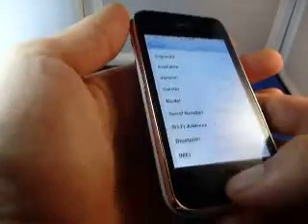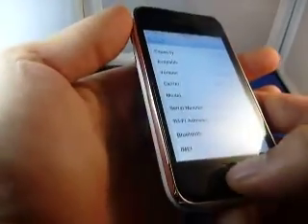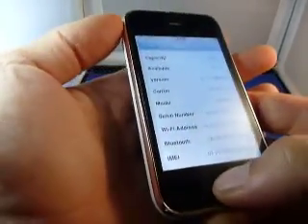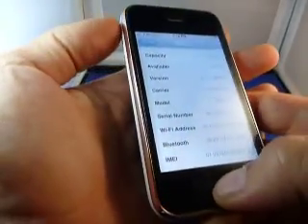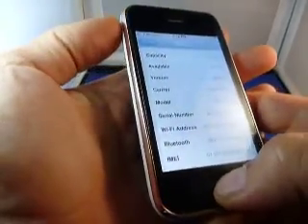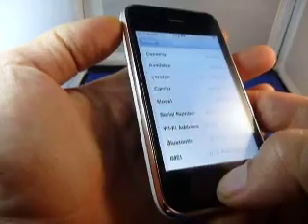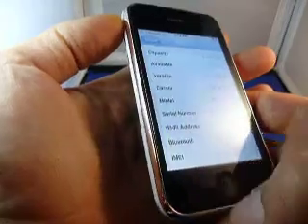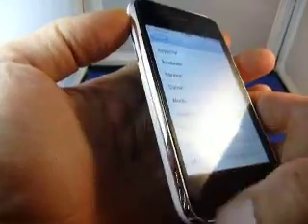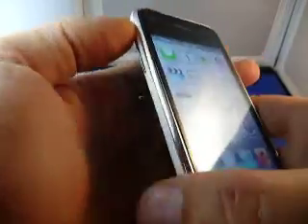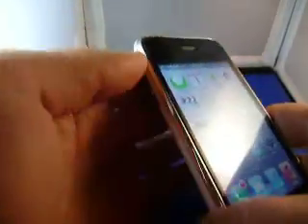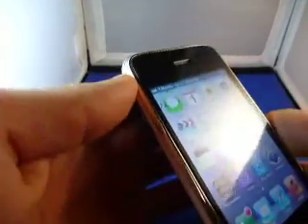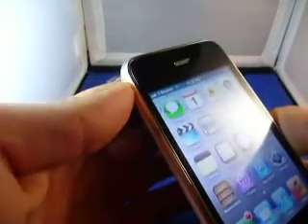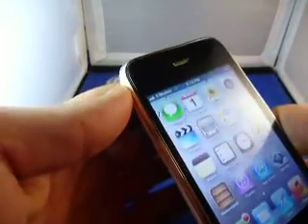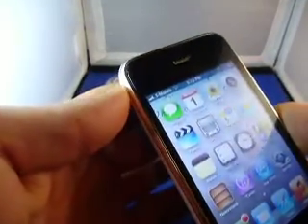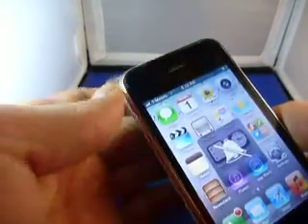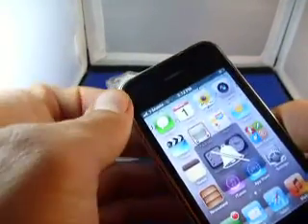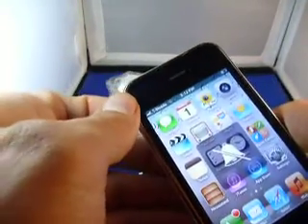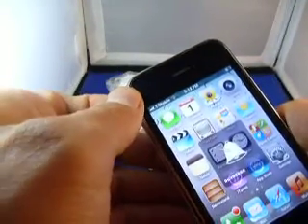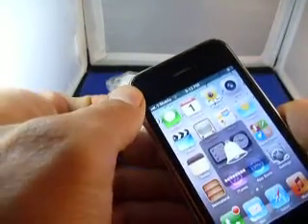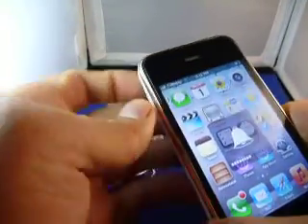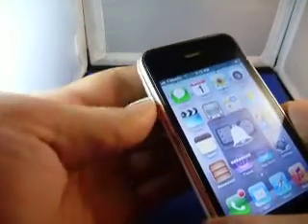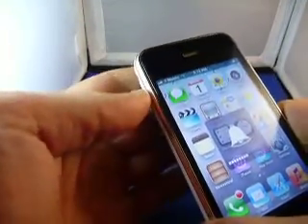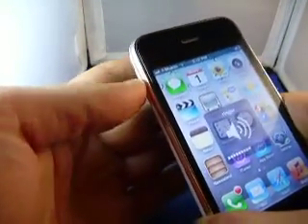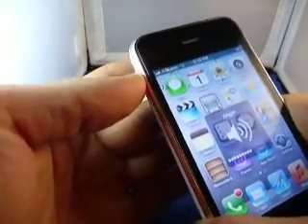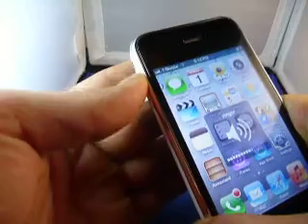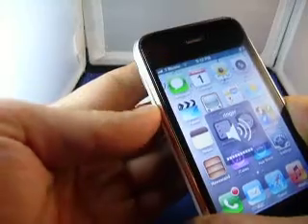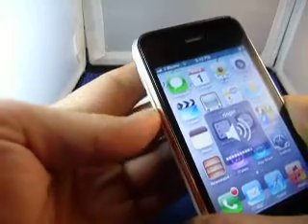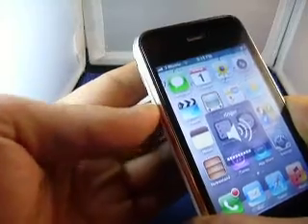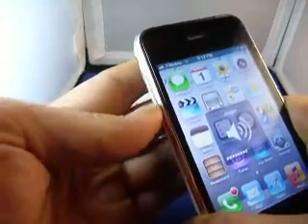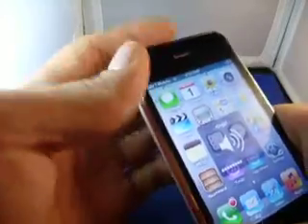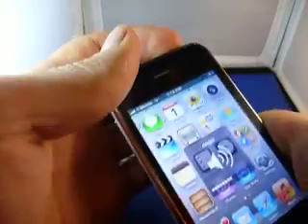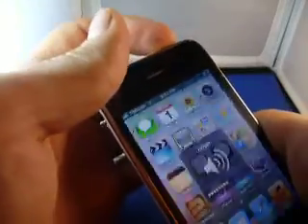Next thing I want to do is show you all the buttons, starting with the home button, vibrate, volume up, volume down, and power.